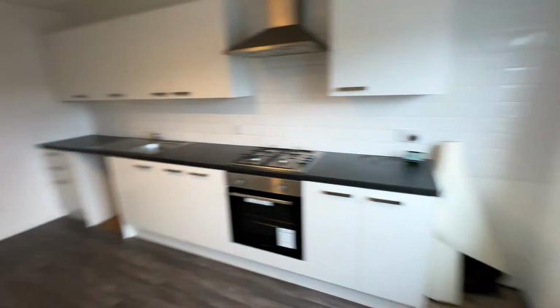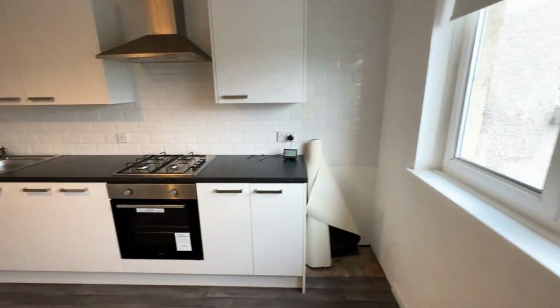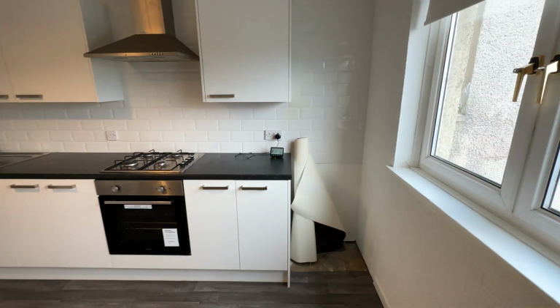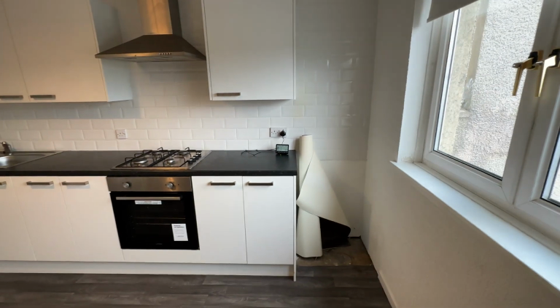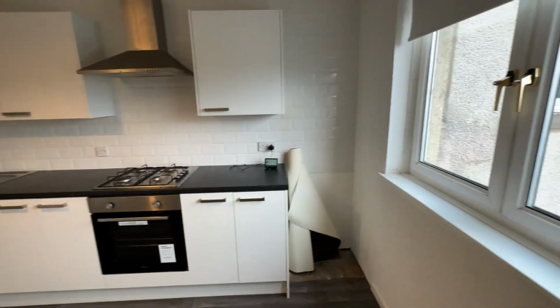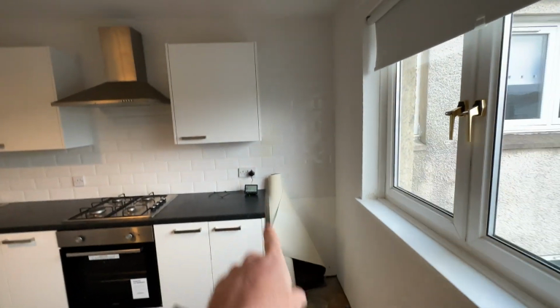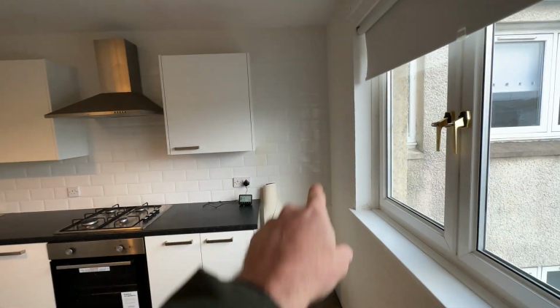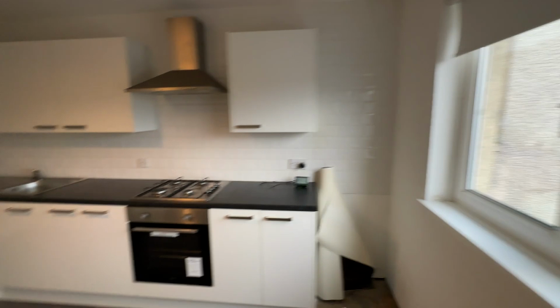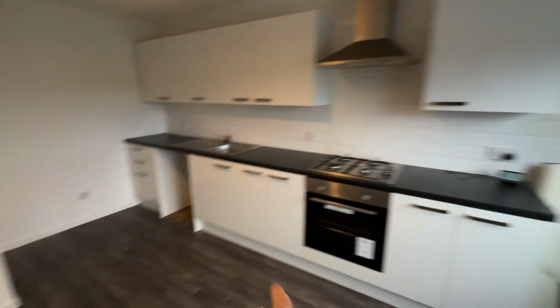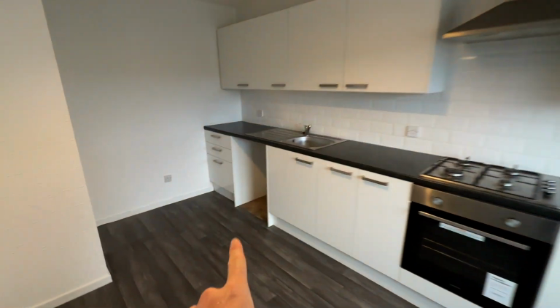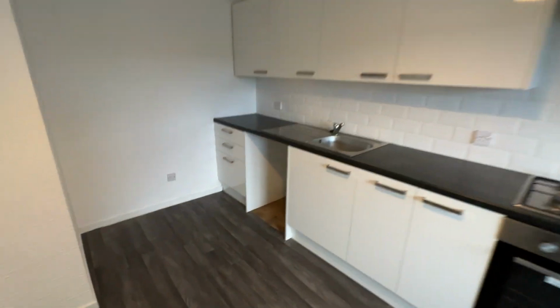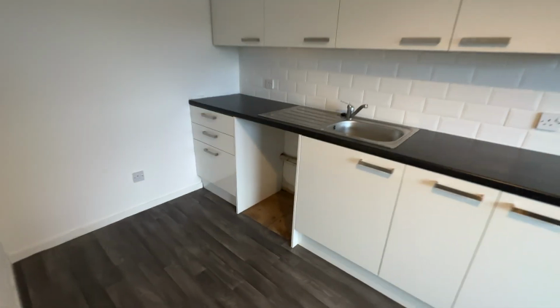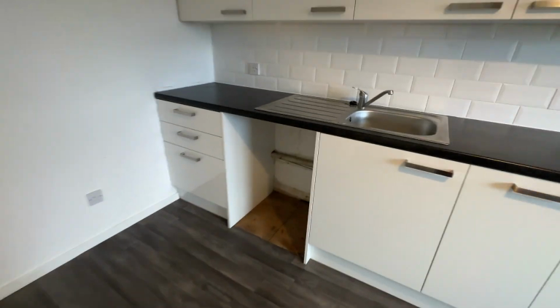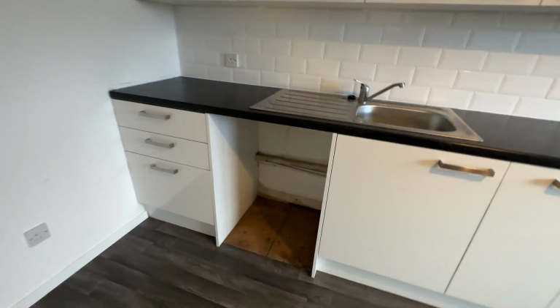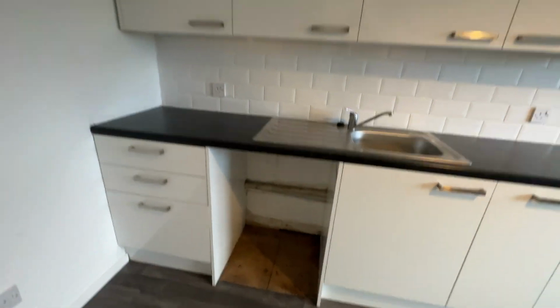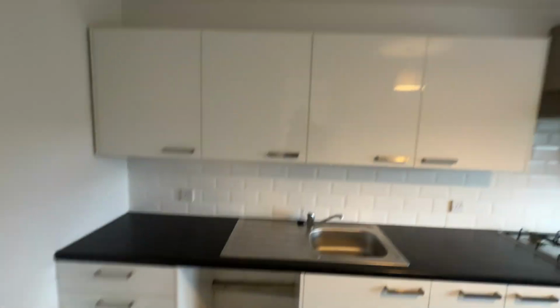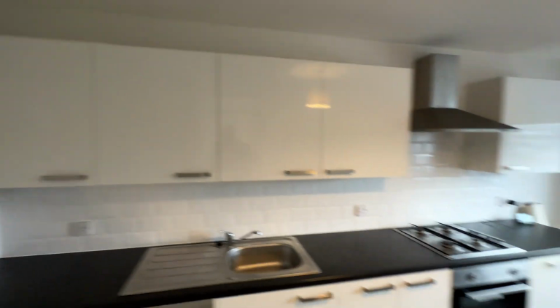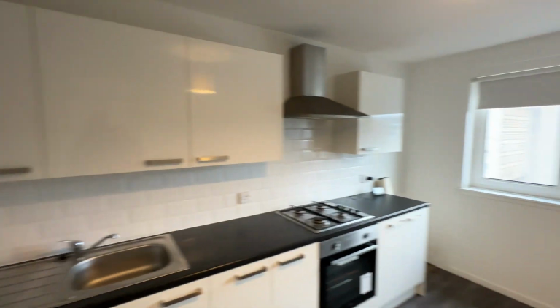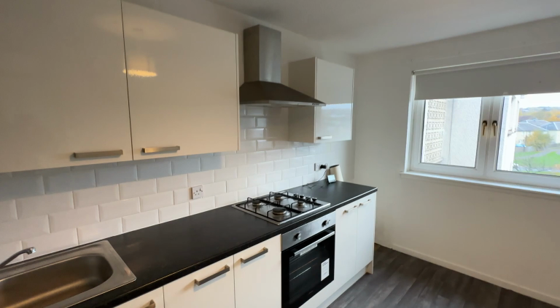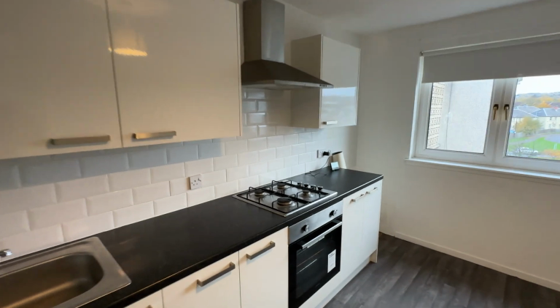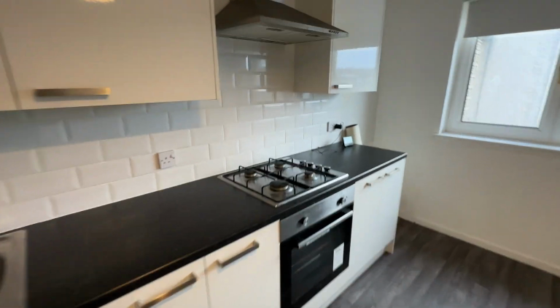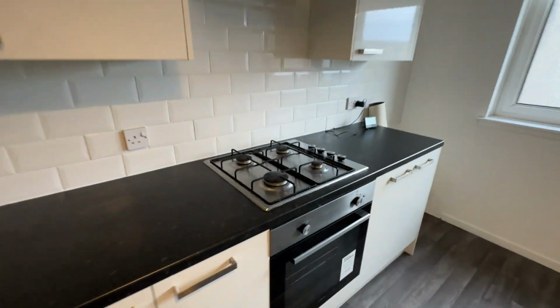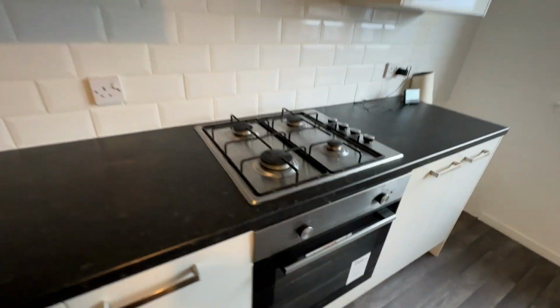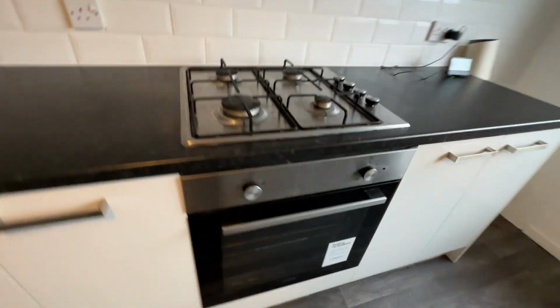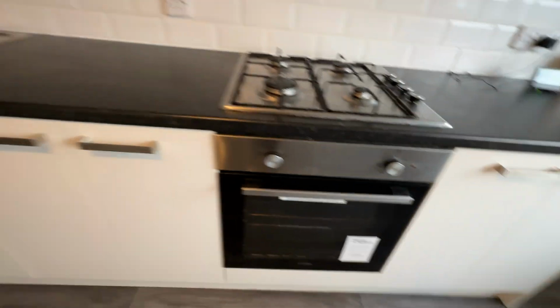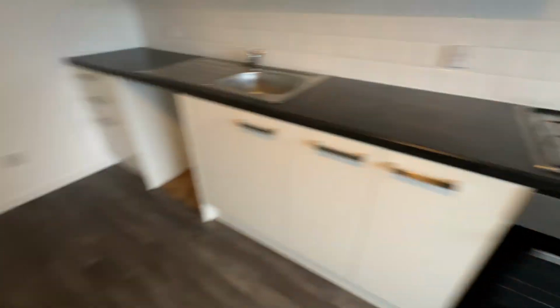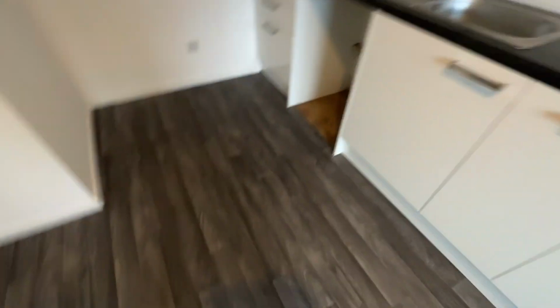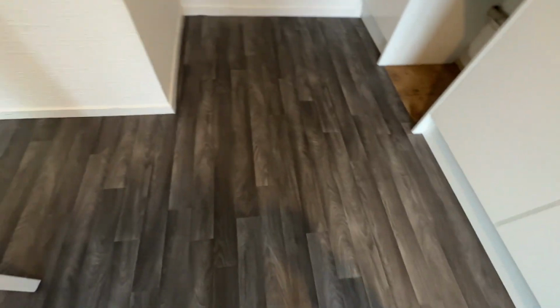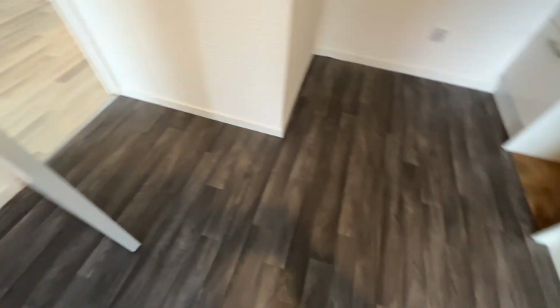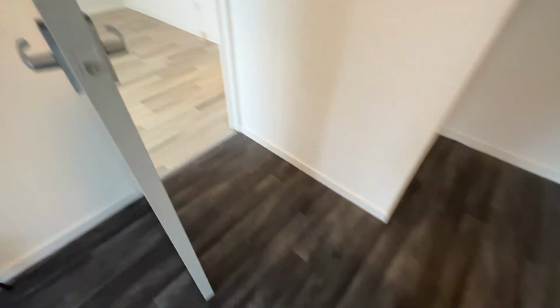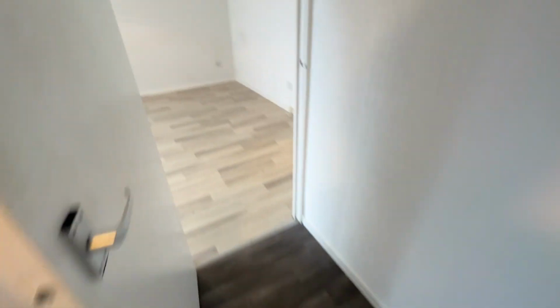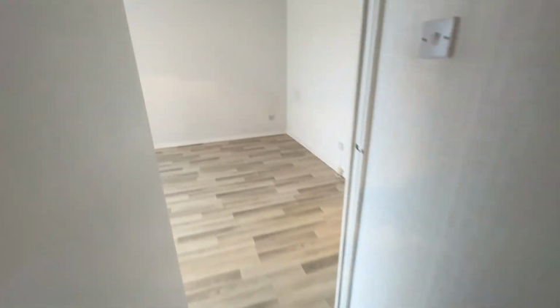There are no appliances included but there's a space for a fridge freezer and the washing machine would go in there. Loads of cupboard space and it's a gas hob and electric oven. It's a vinyl flooring, very modern.